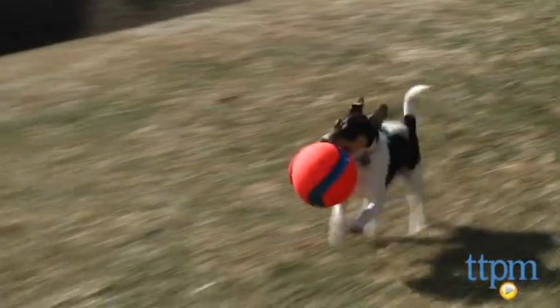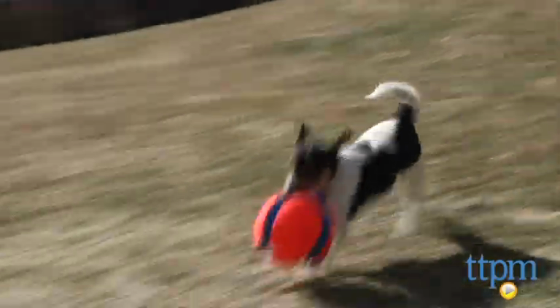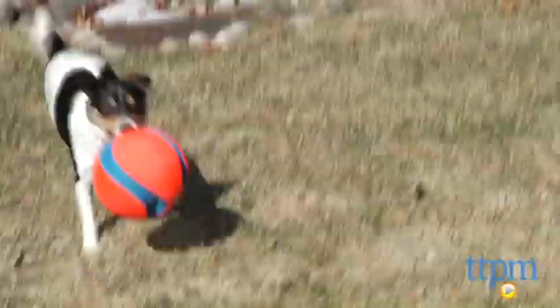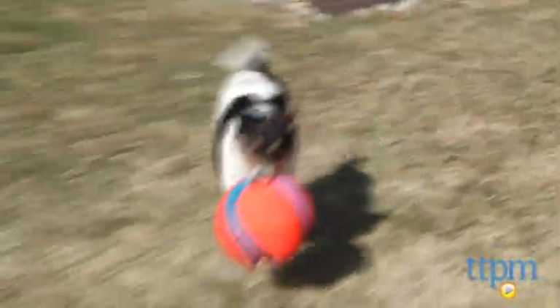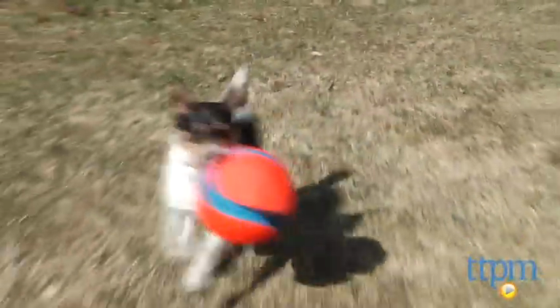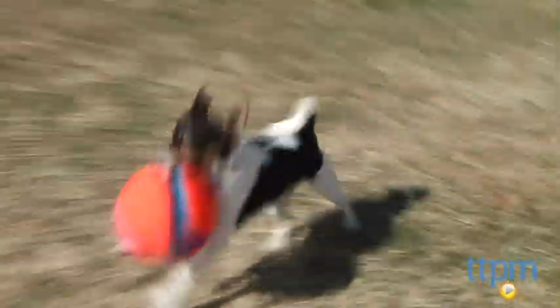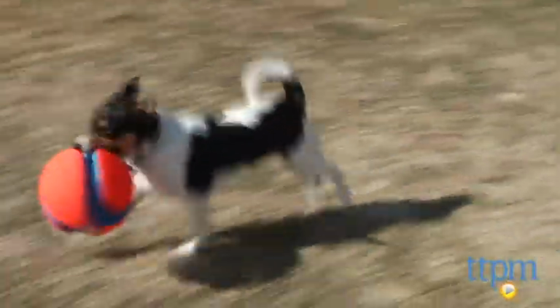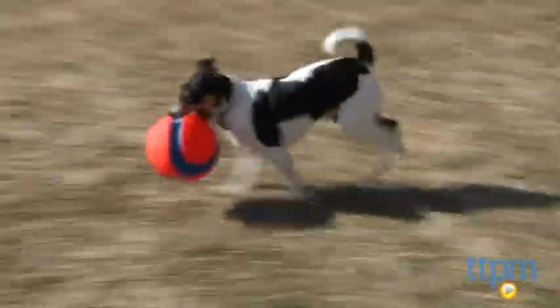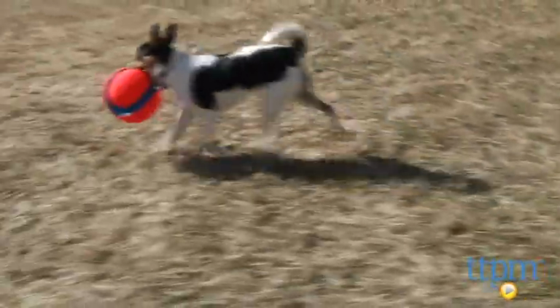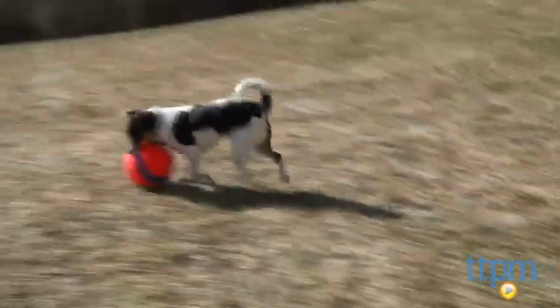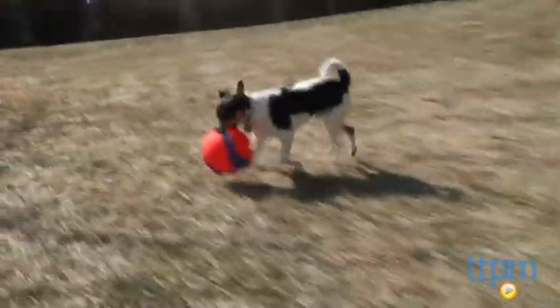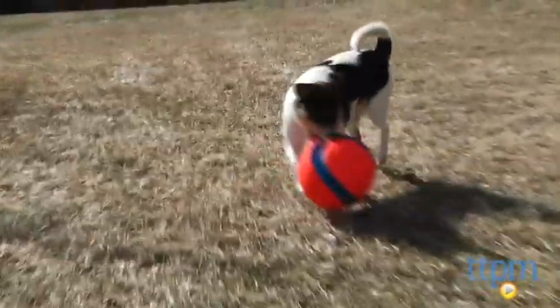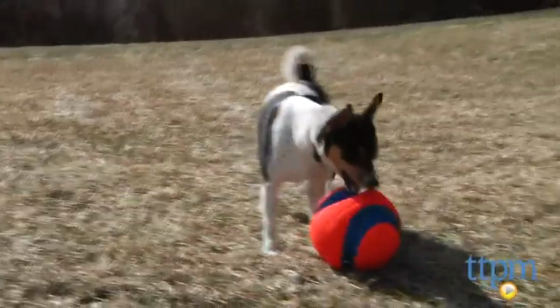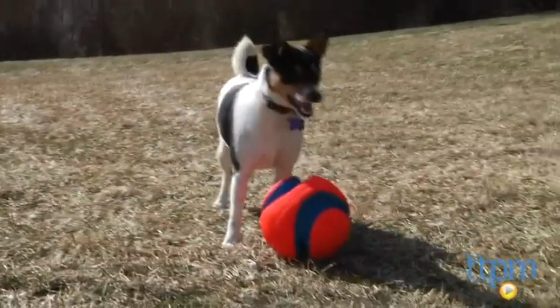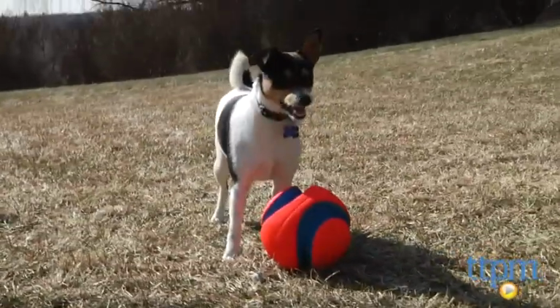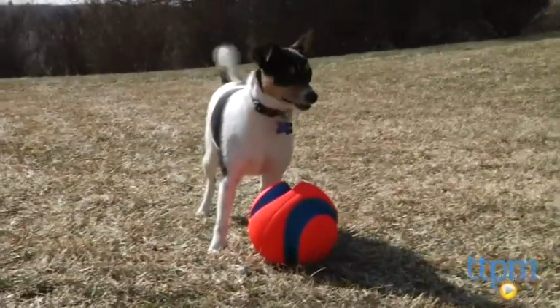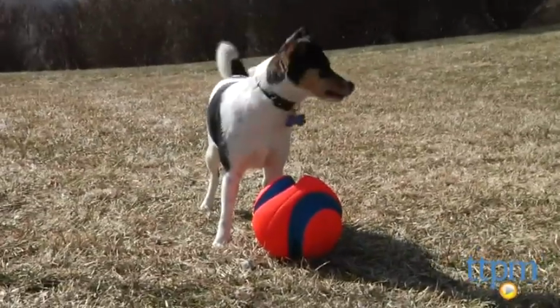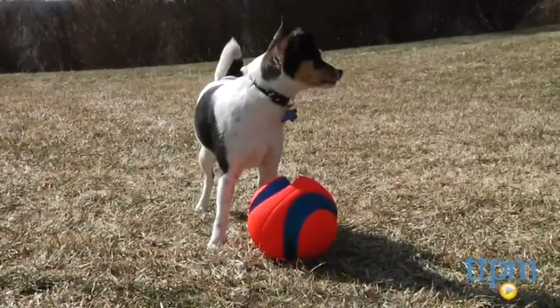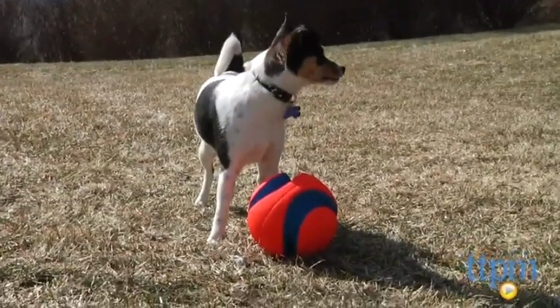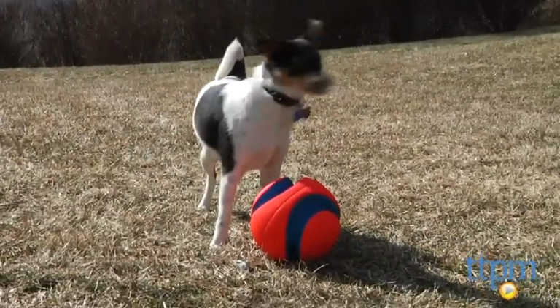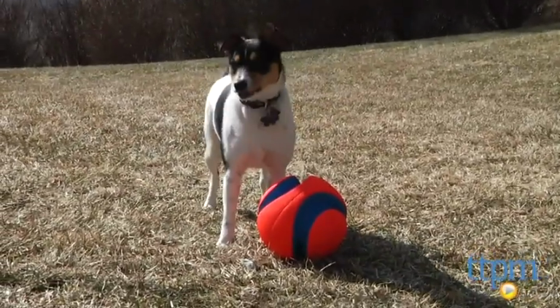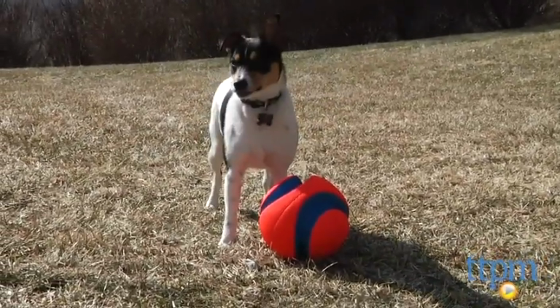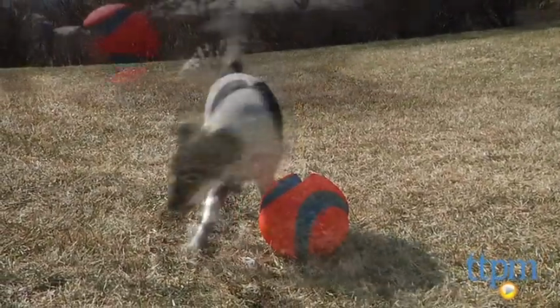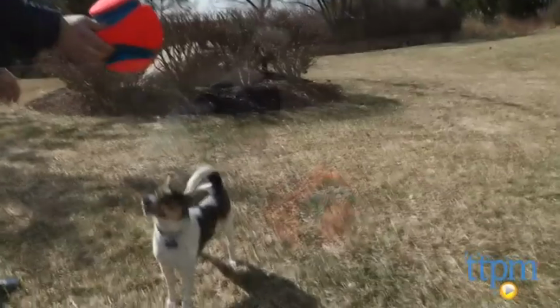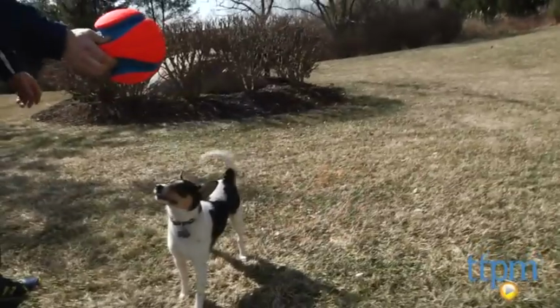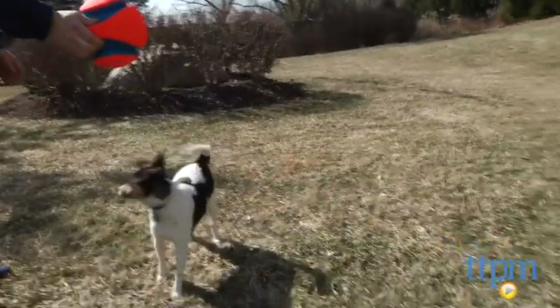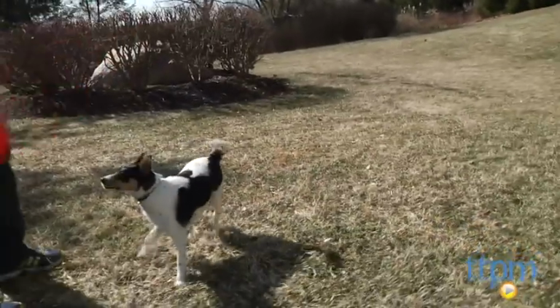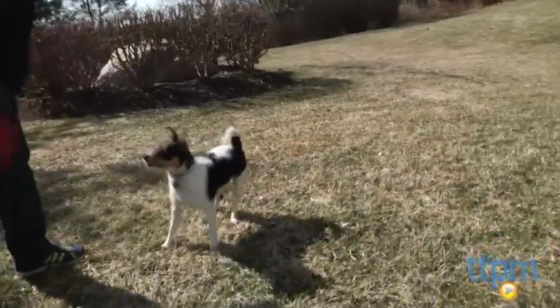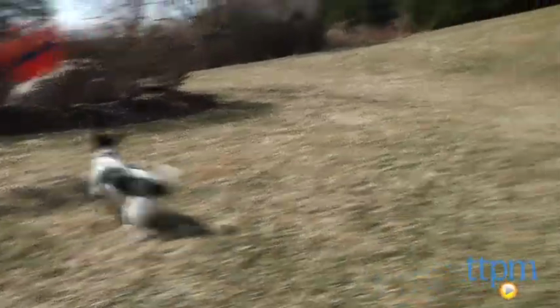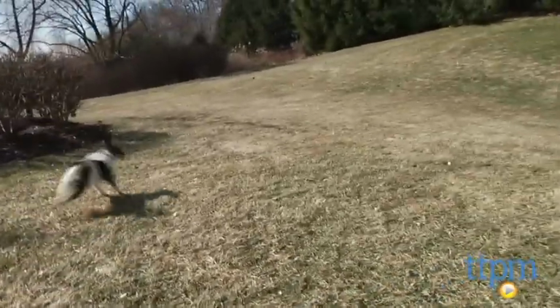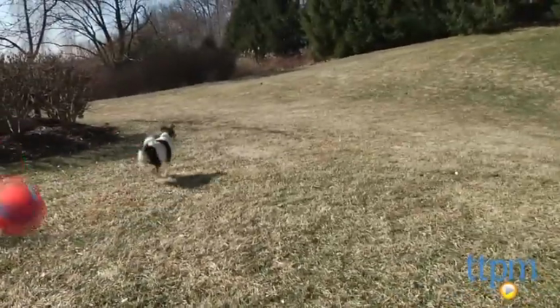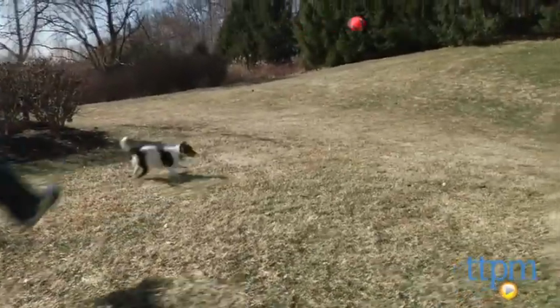While this toy is great for promoting pet owner interaction and is a great way for pooches to rid themselves of pent-up energy, keep in mind it's a fetch toy and not a chew toy, so don't let your dog get too cozy with it or you'll be cleaning up the consequences.